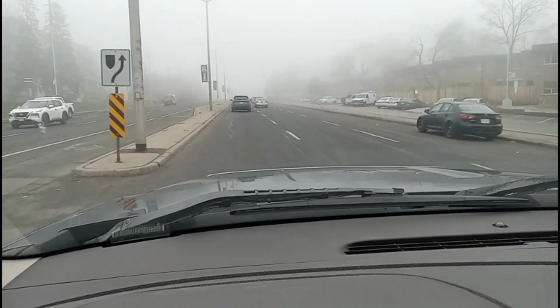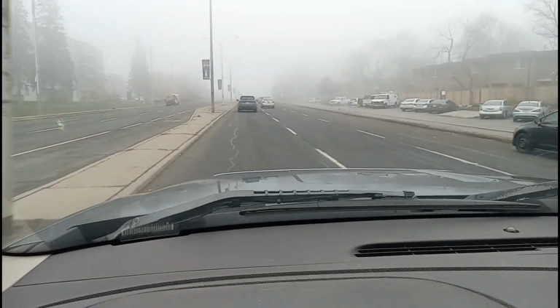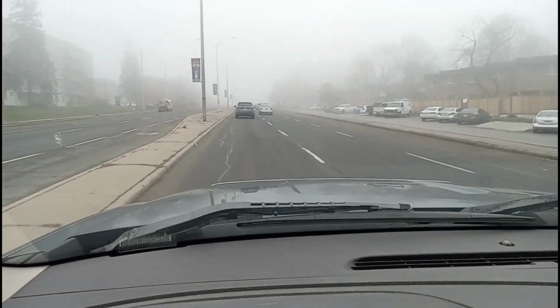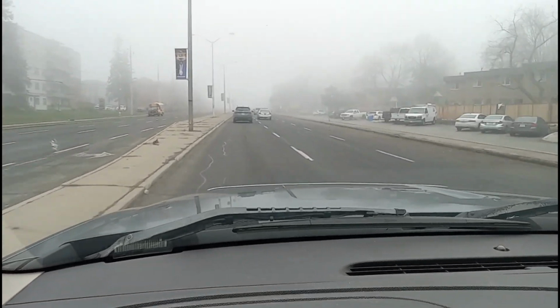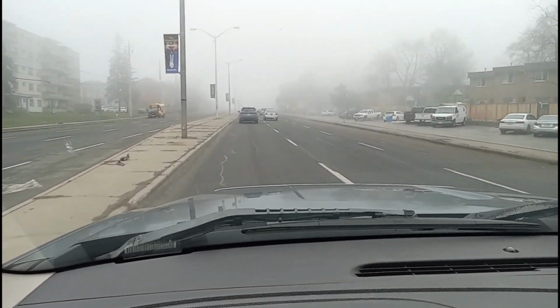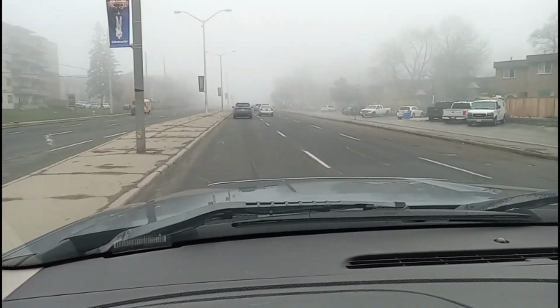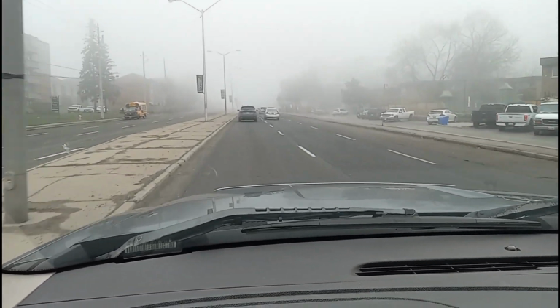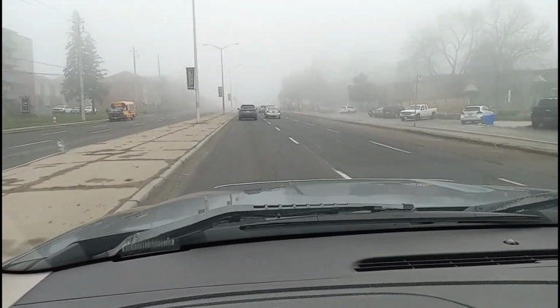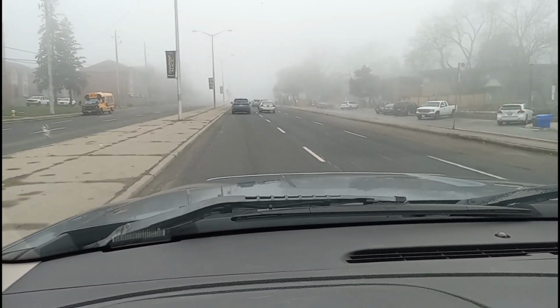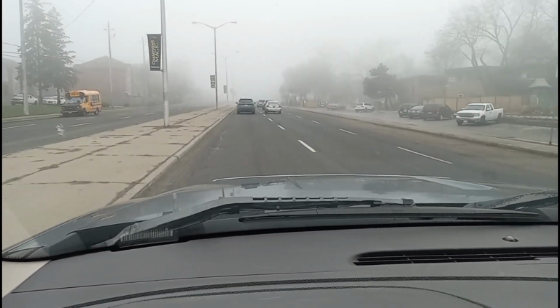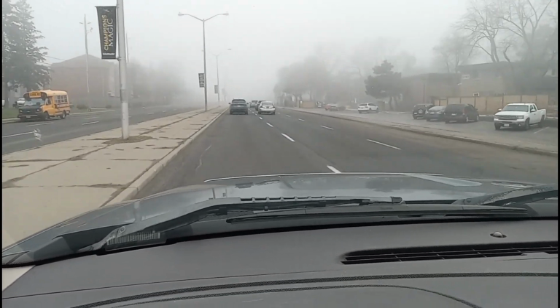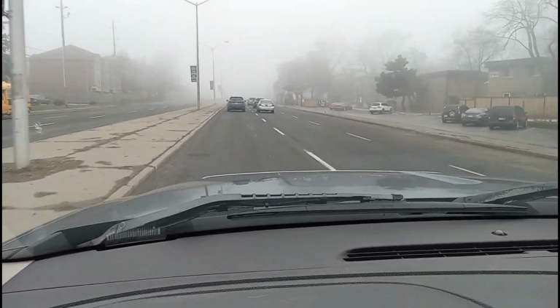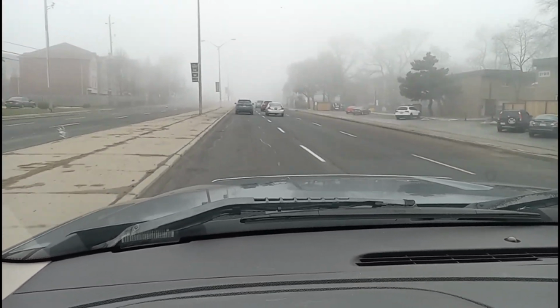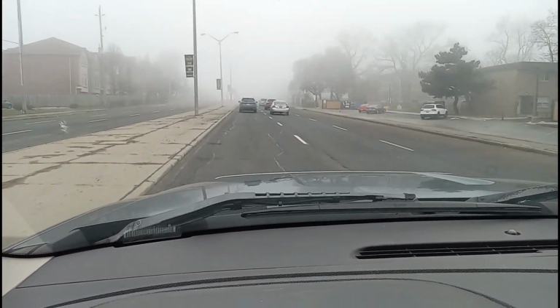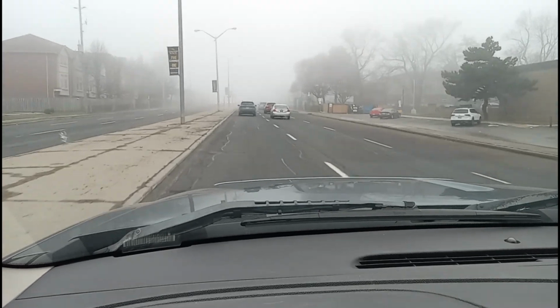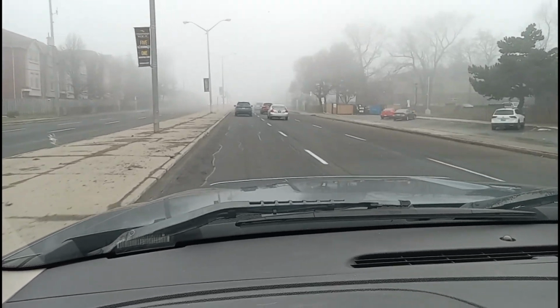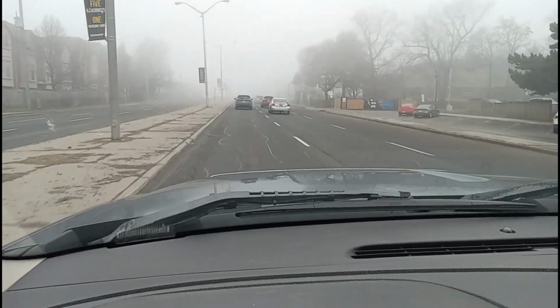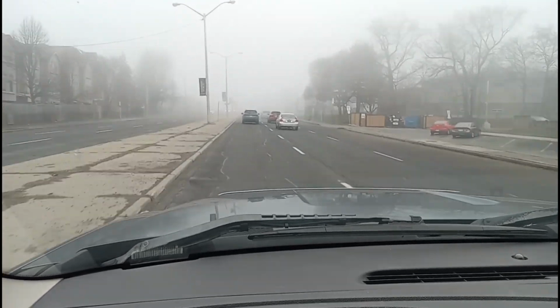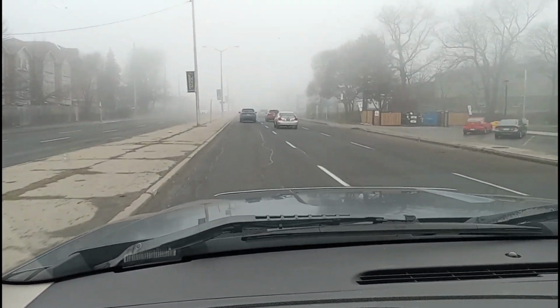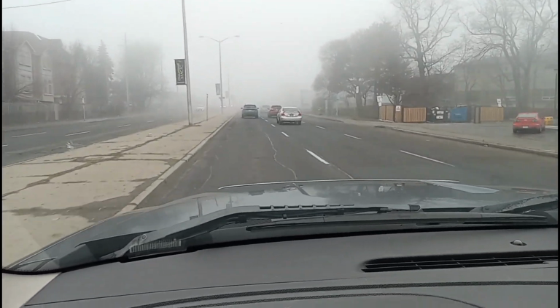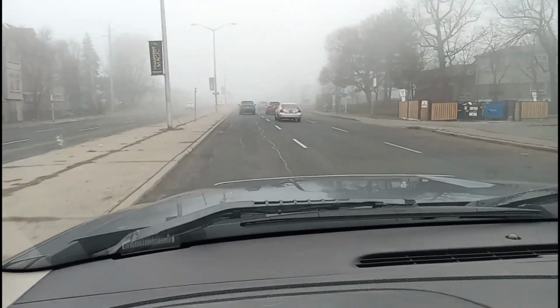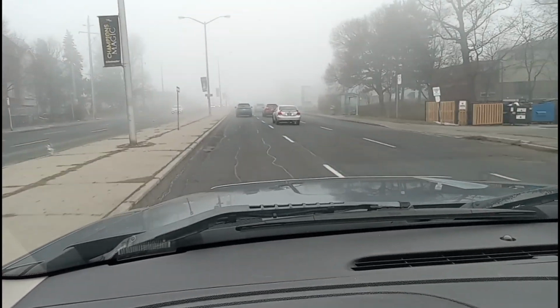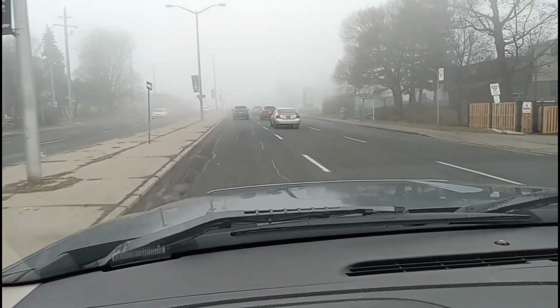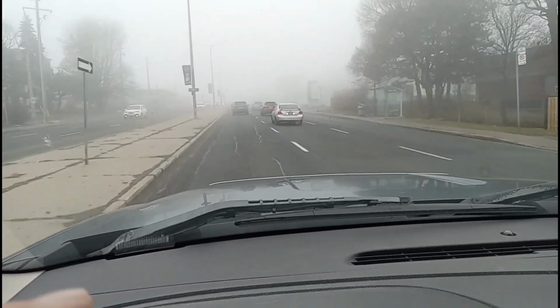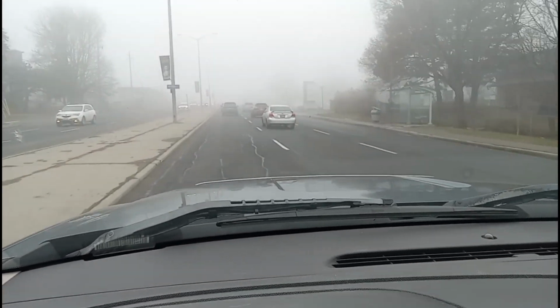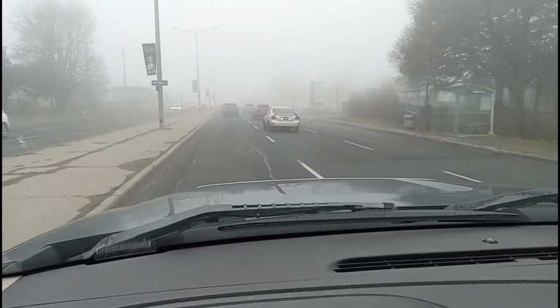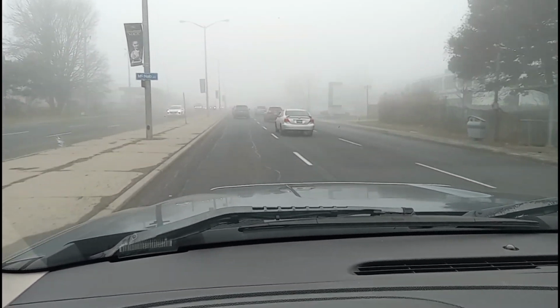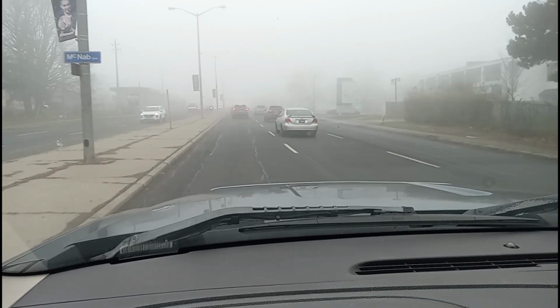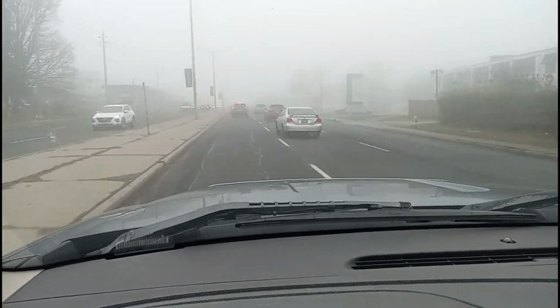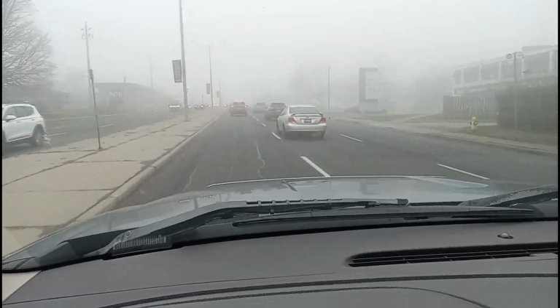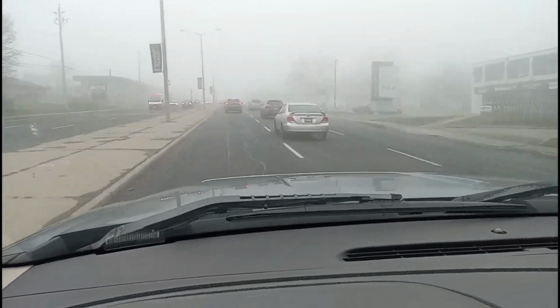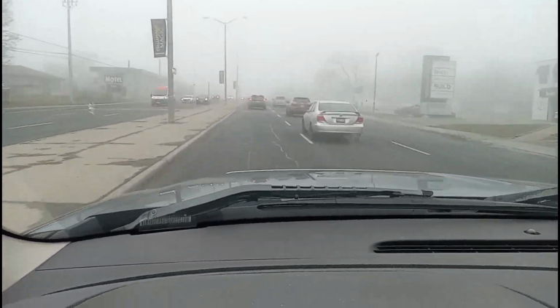Let's see what we can get out there today, in the fog. We'll see you when we get there folks, and we get something good. Getting thick, getting thick.